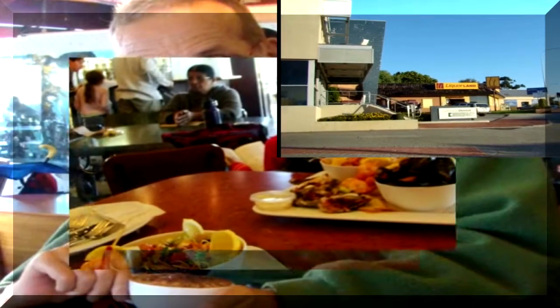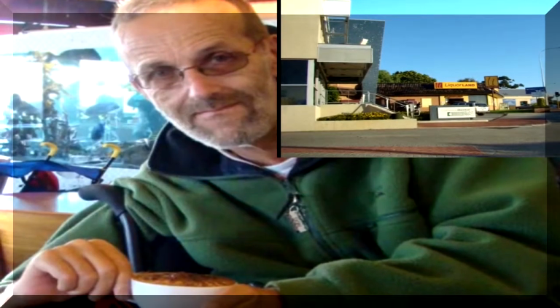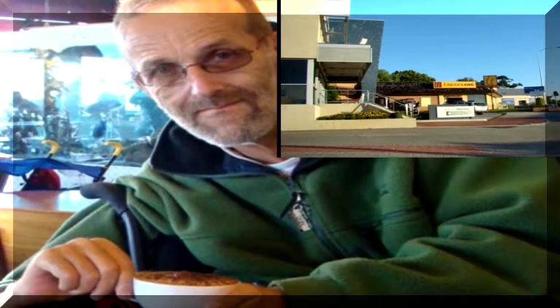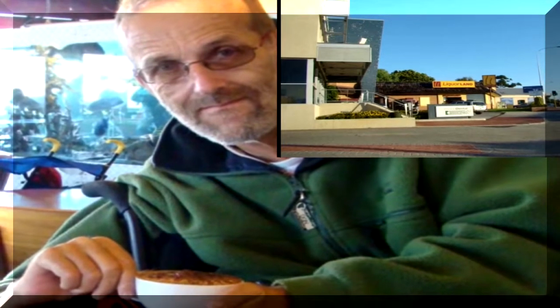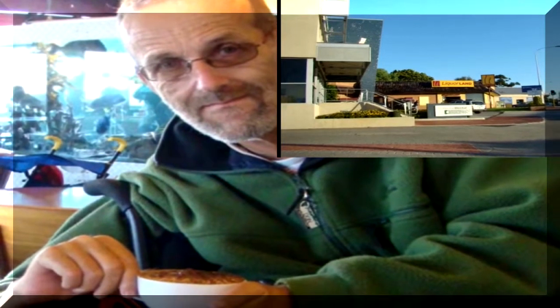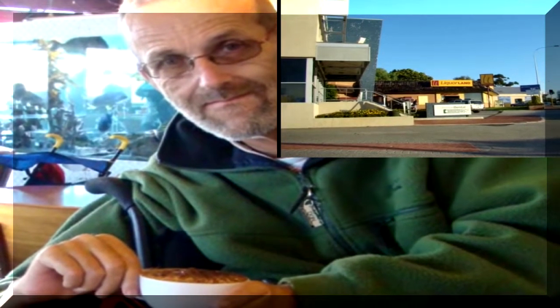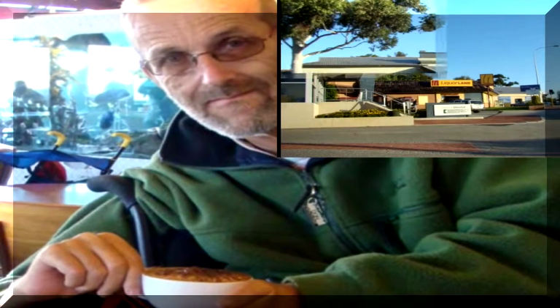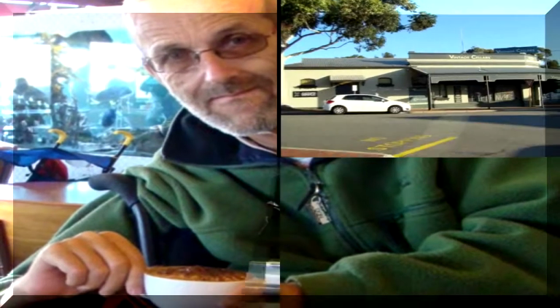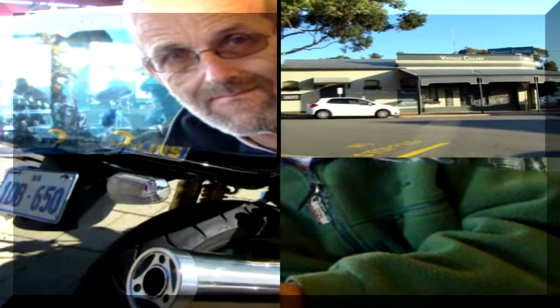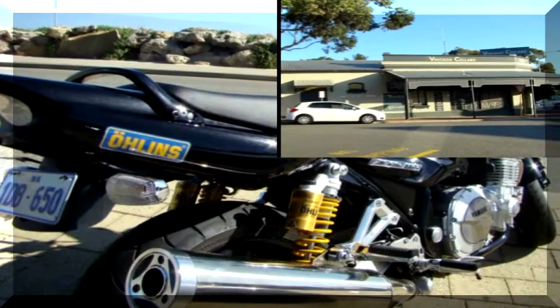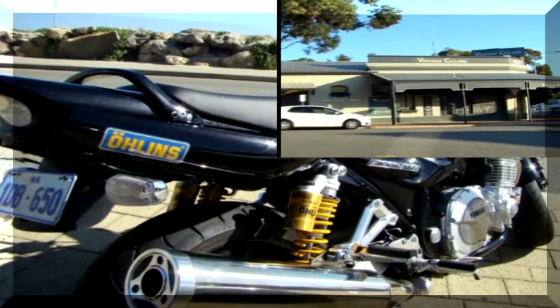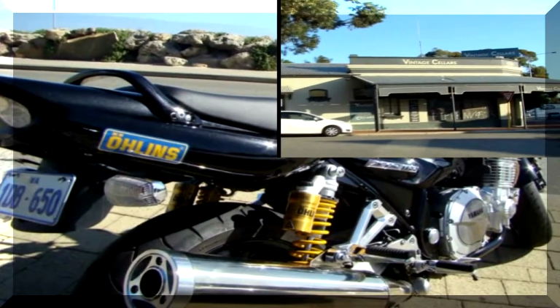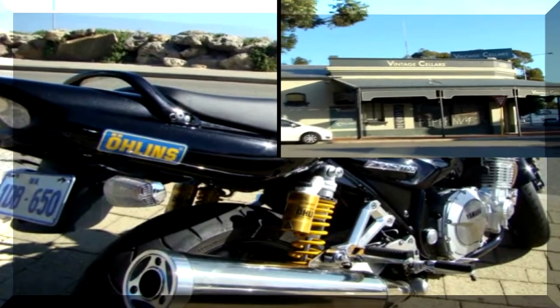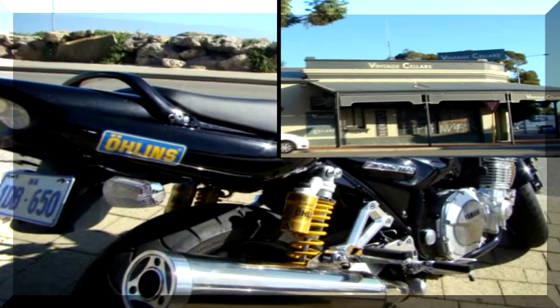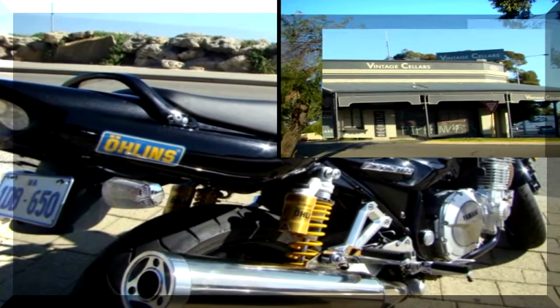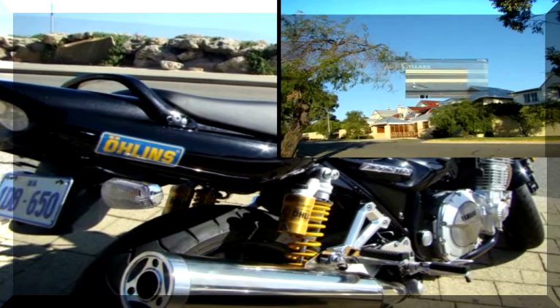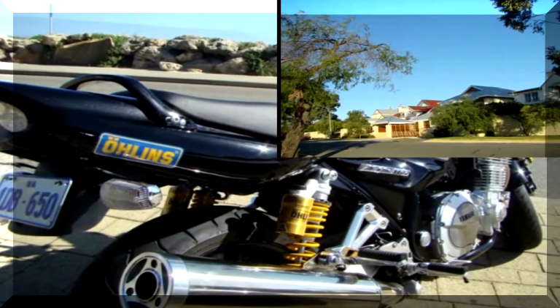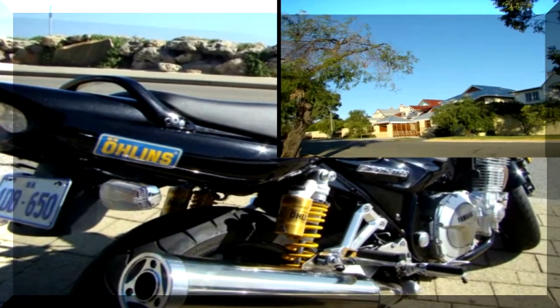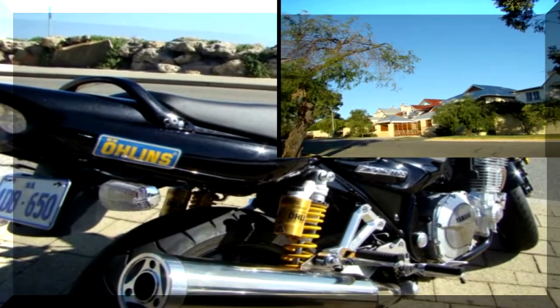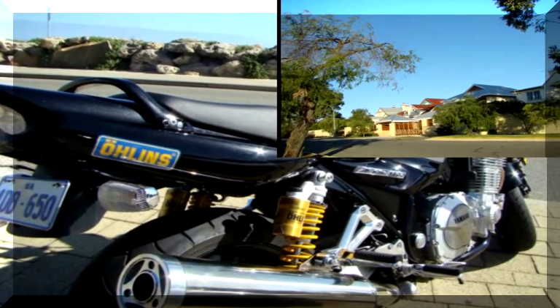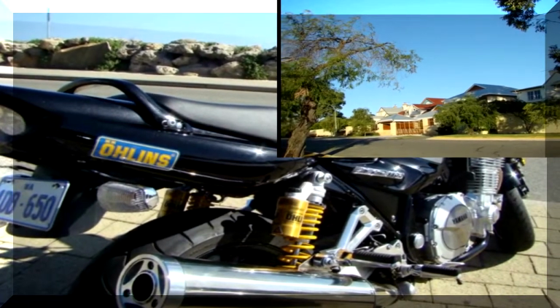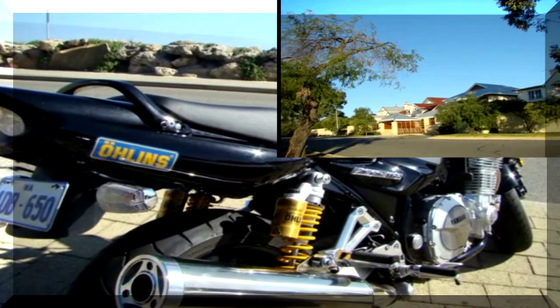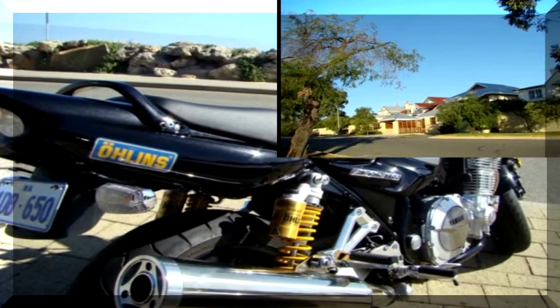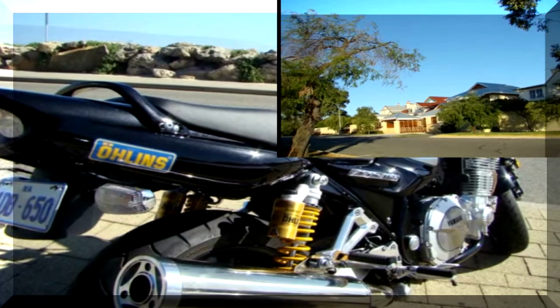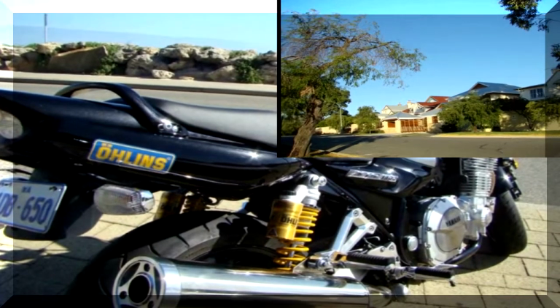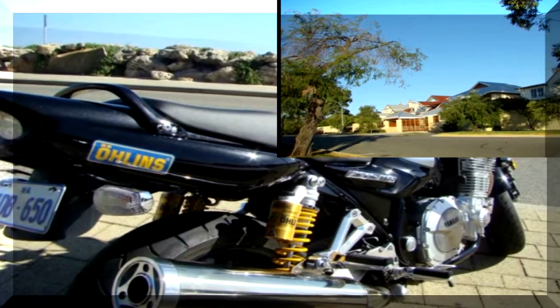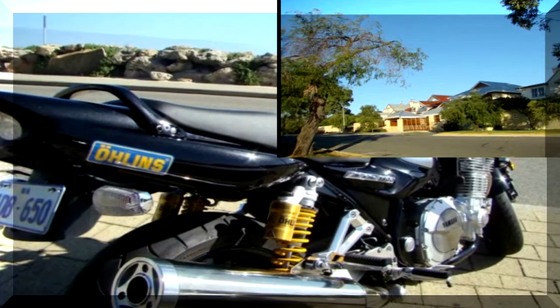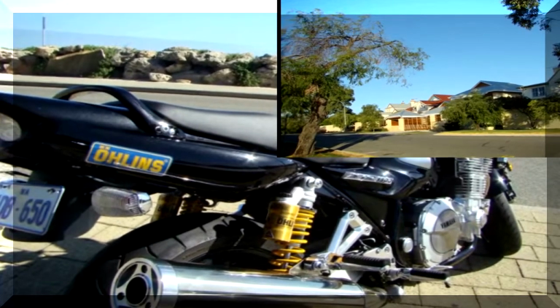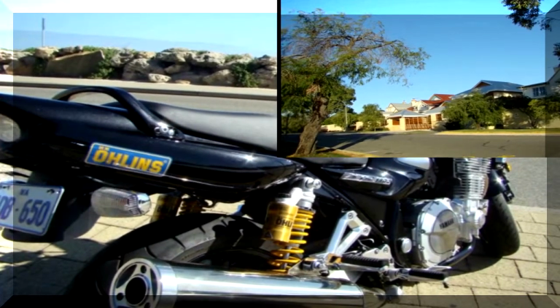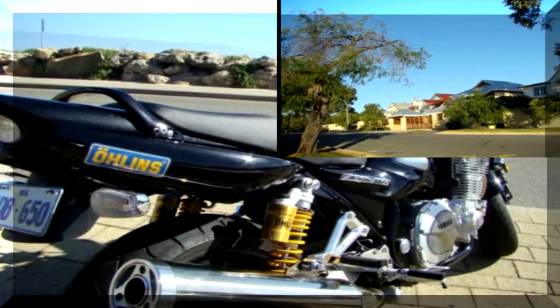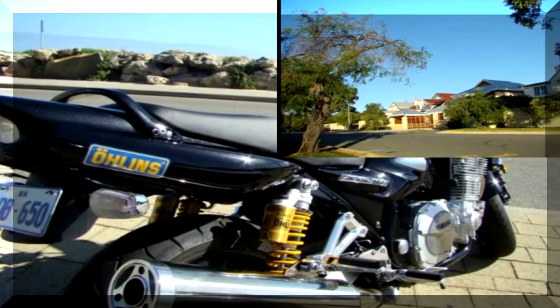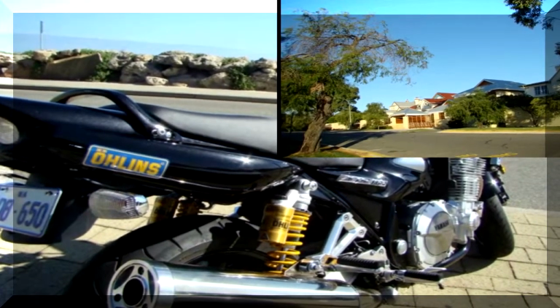Cappuccinos follow the meal. Like Victoria Key in Cape Town, South Africa, there's lots to see in the Fremantle Harbor. We enjoy looking at the selection of motorcycles.